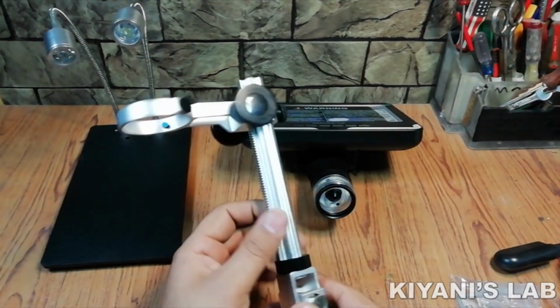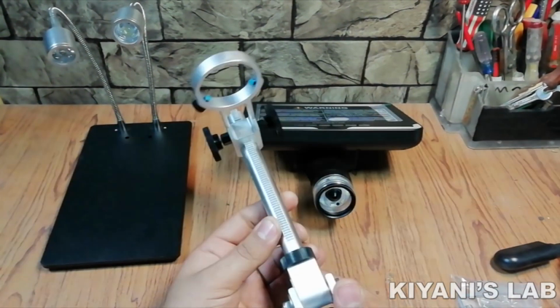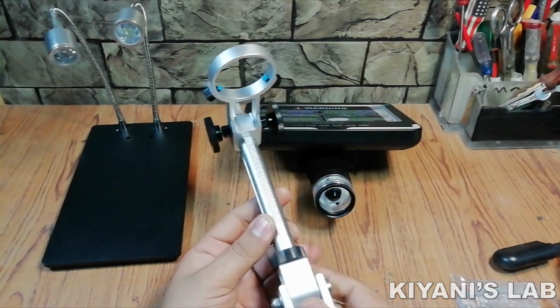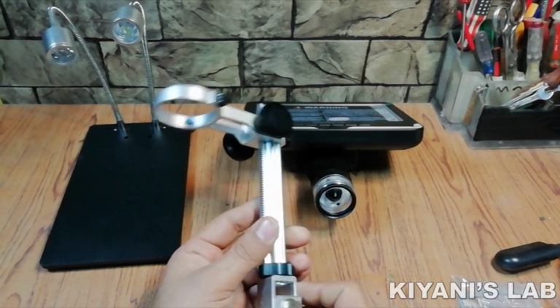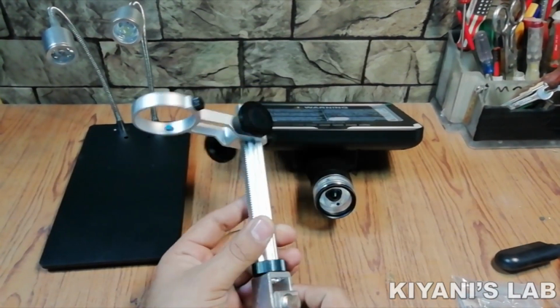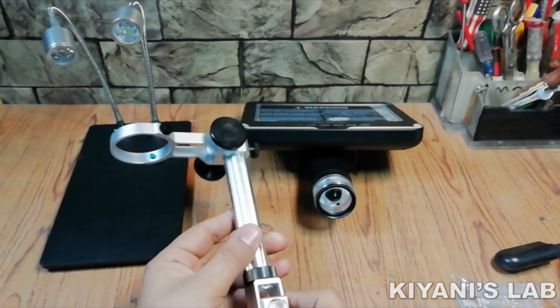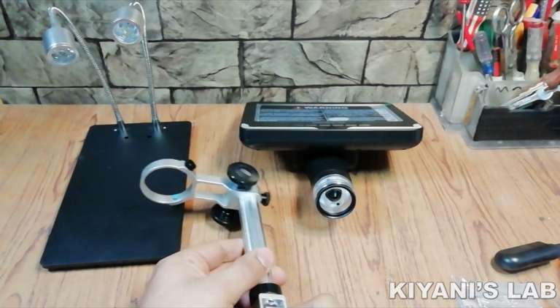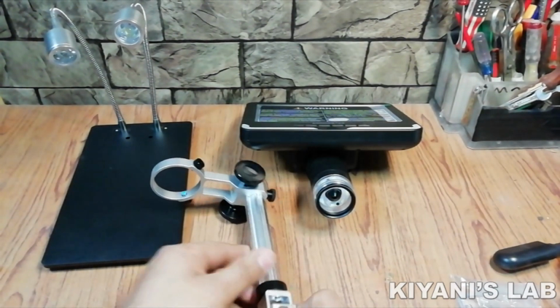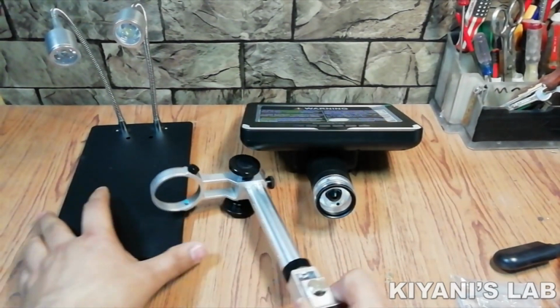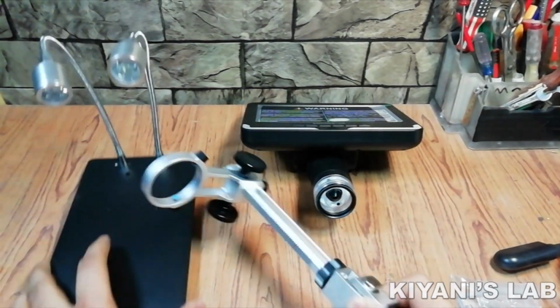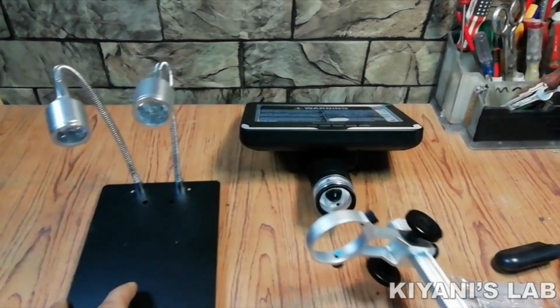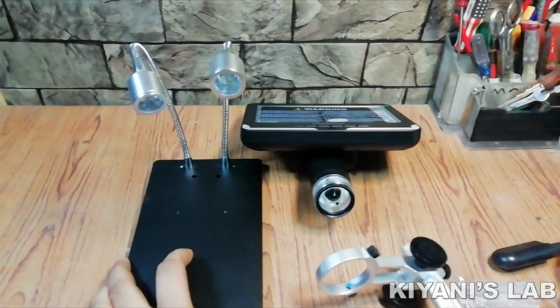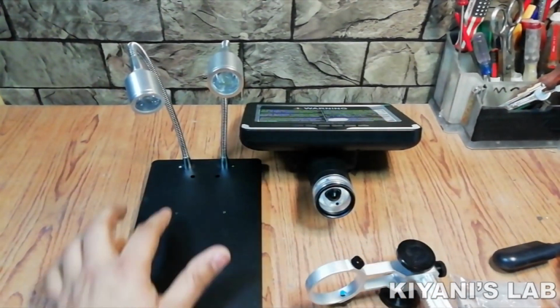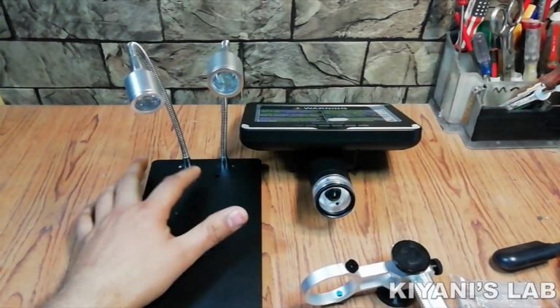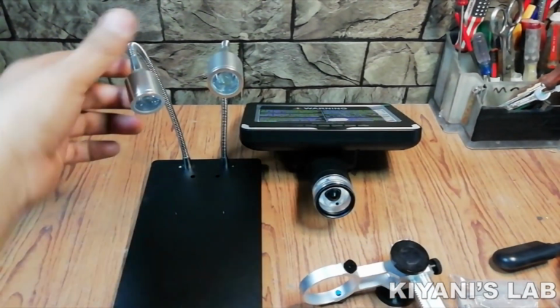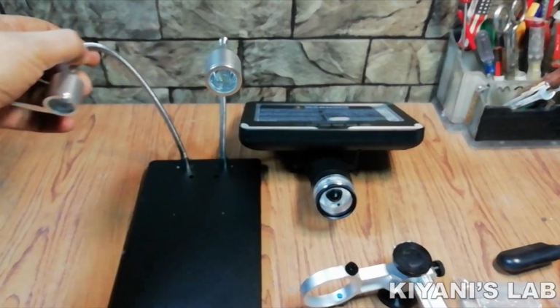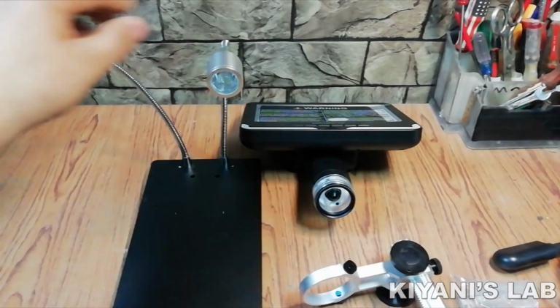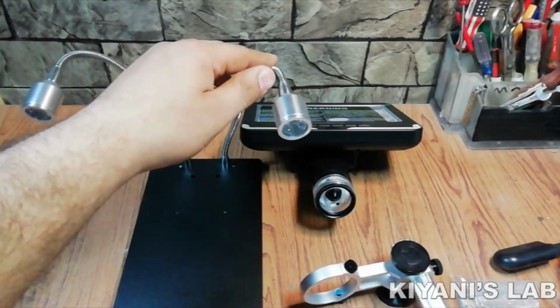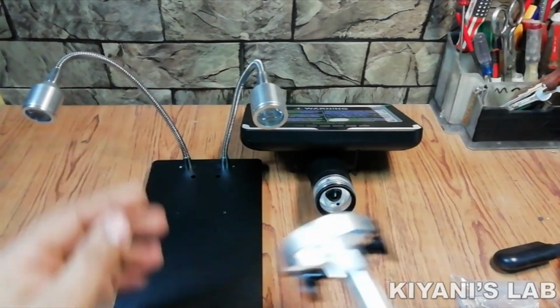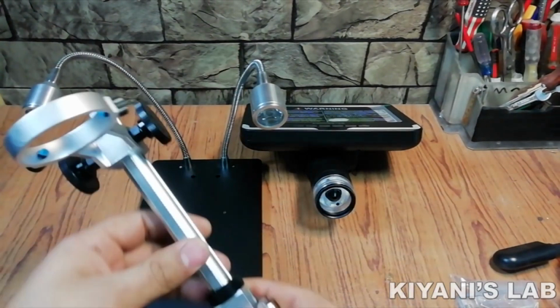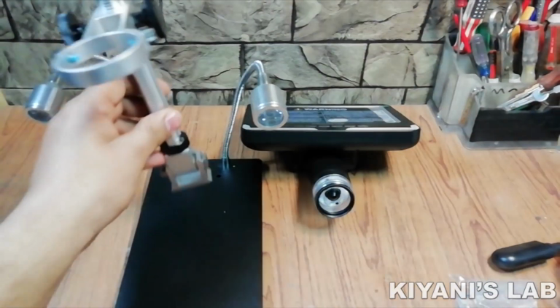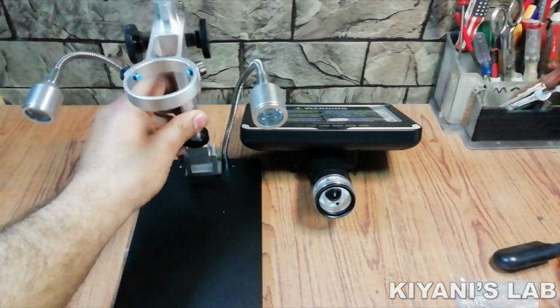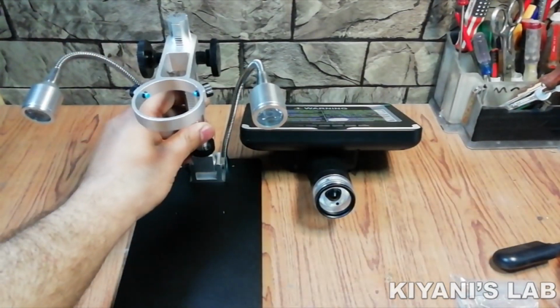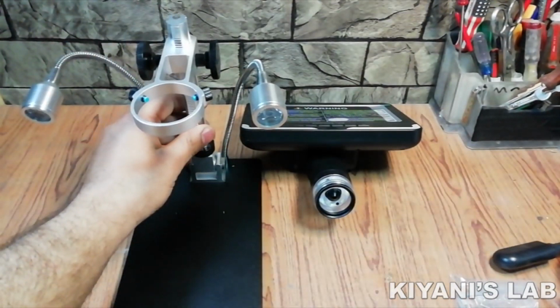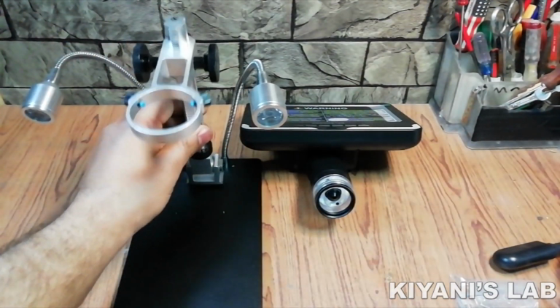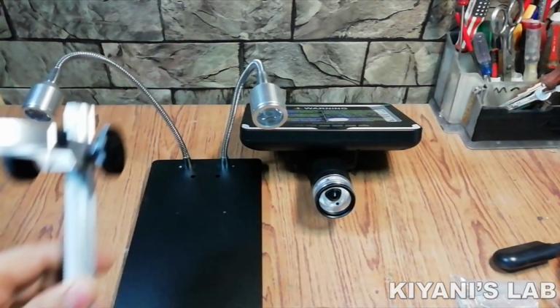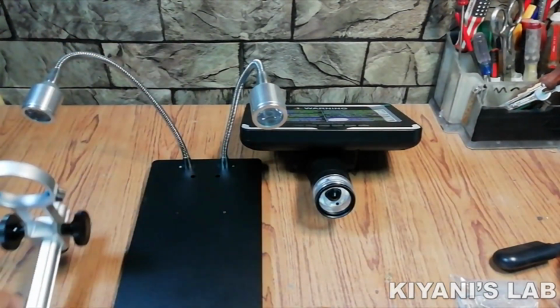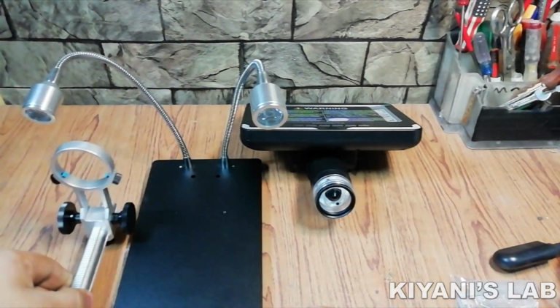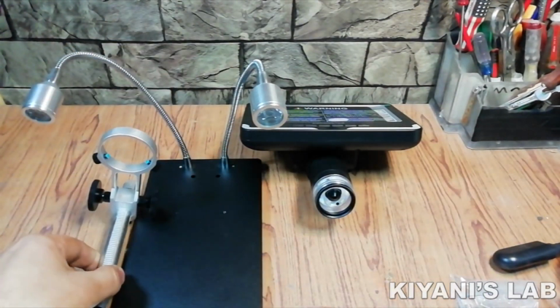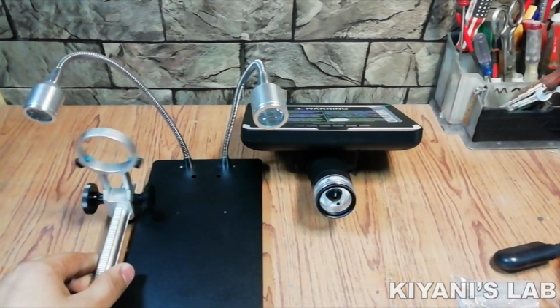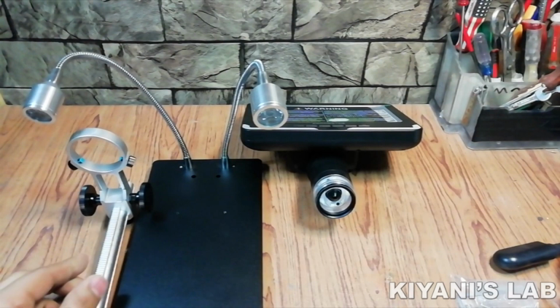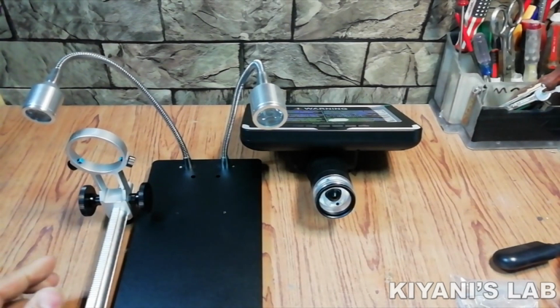This is the microscope stand. It is made with aluminium. And this is the metal base — it has 2 LED lights. The stand is going to place on the metal base, then the microscope is going to fix onto the stand.